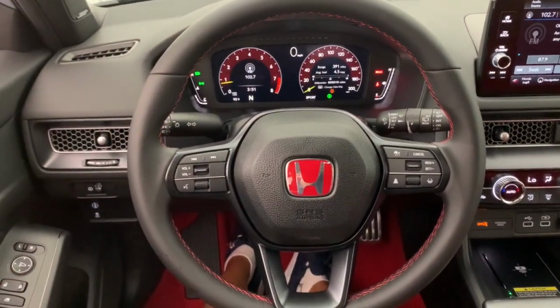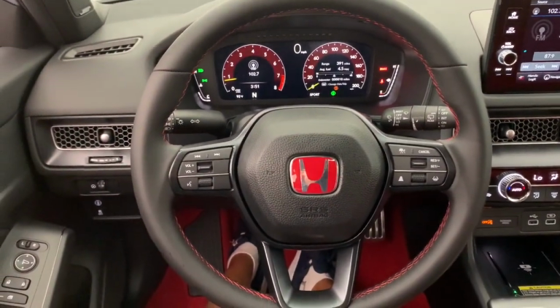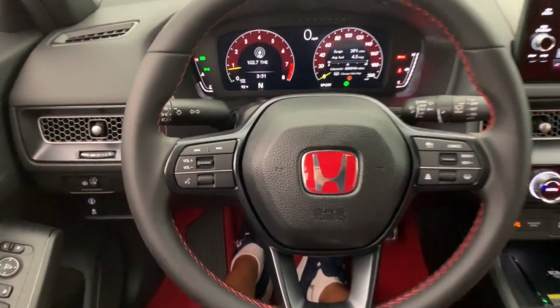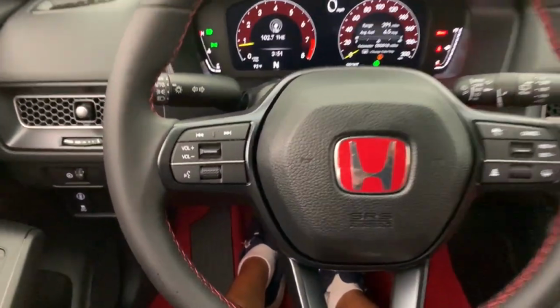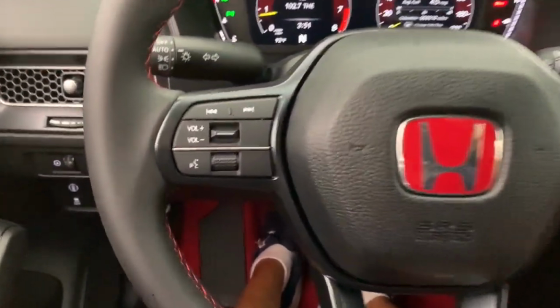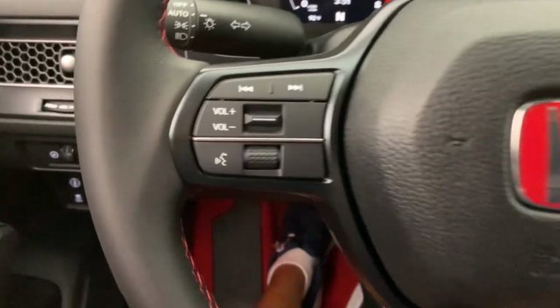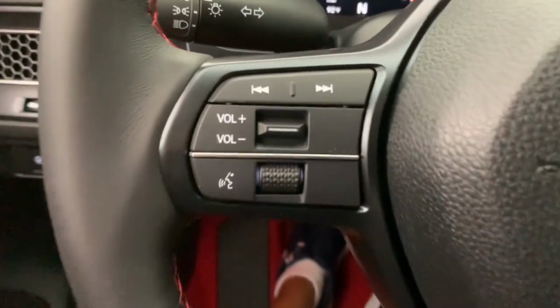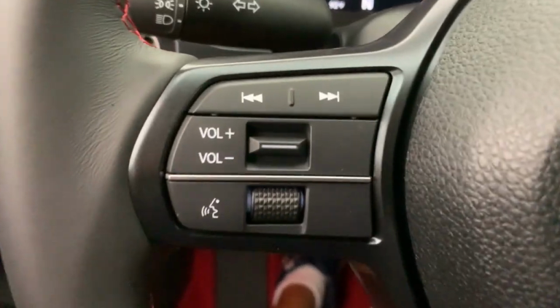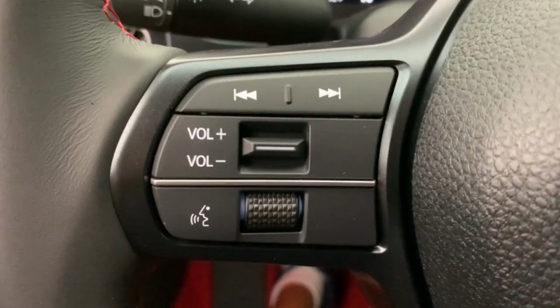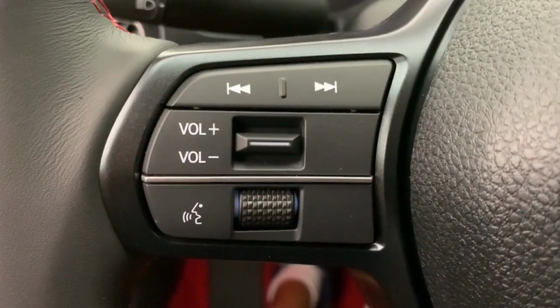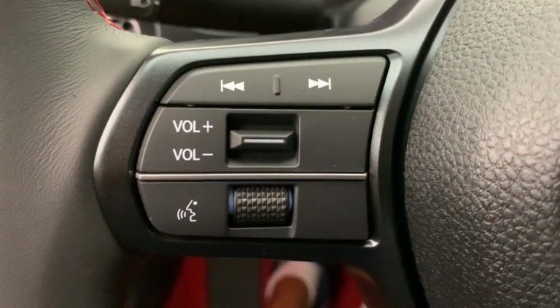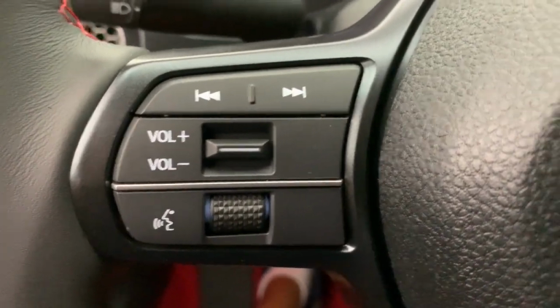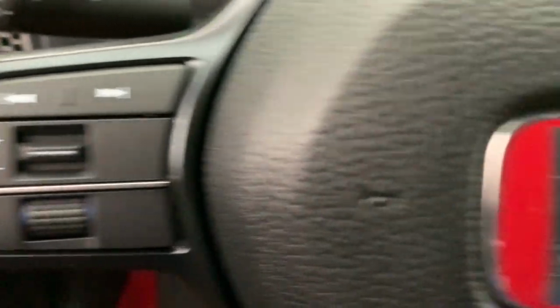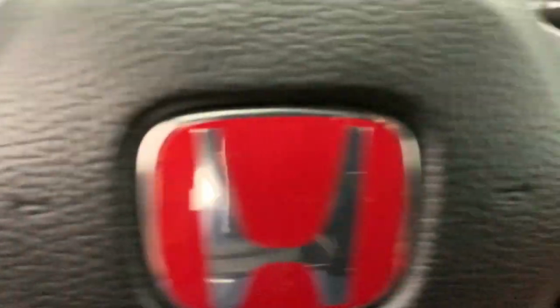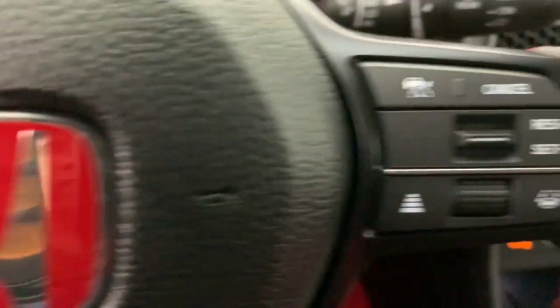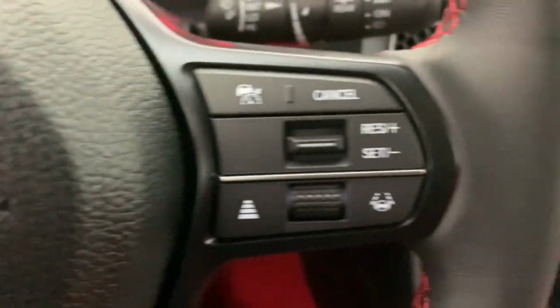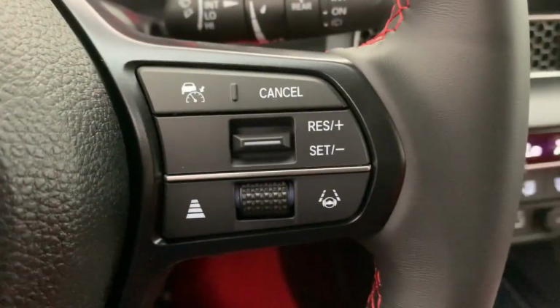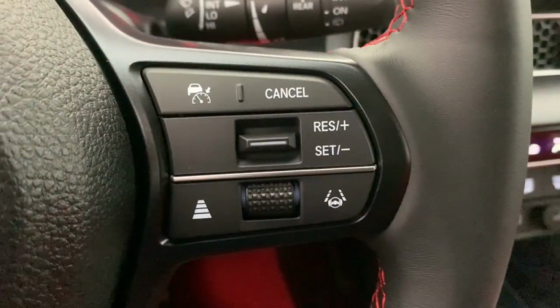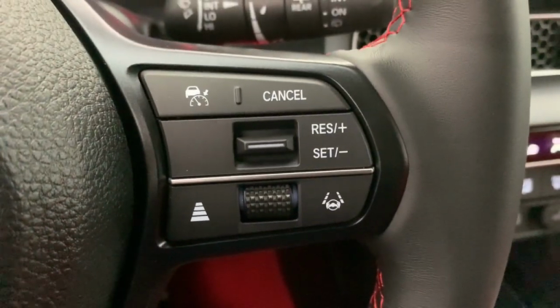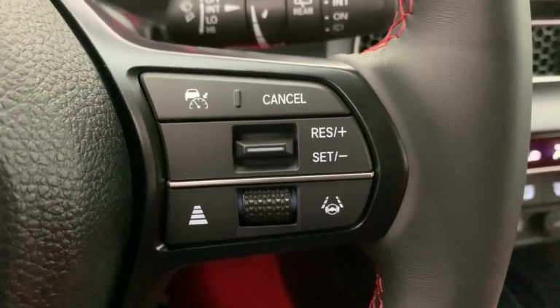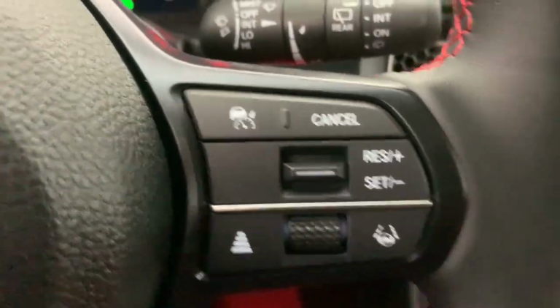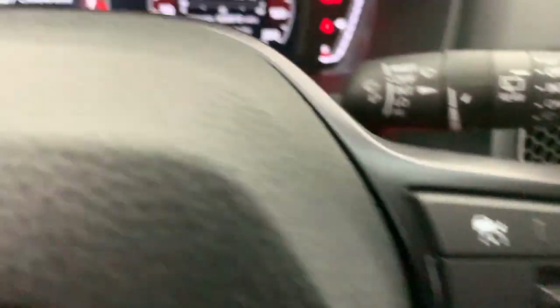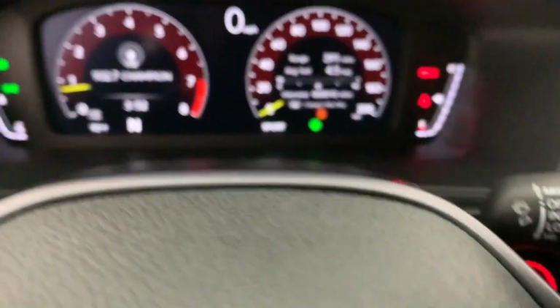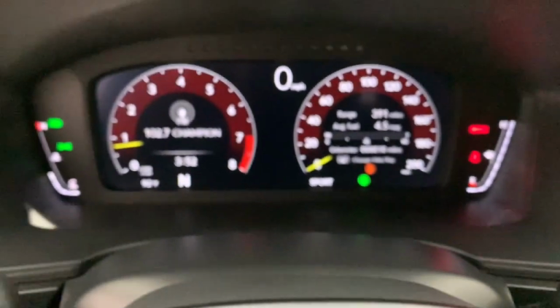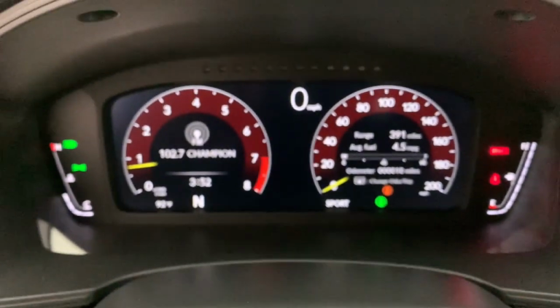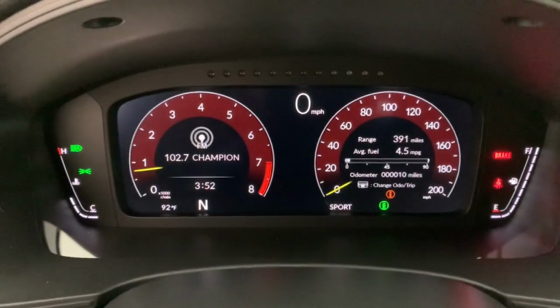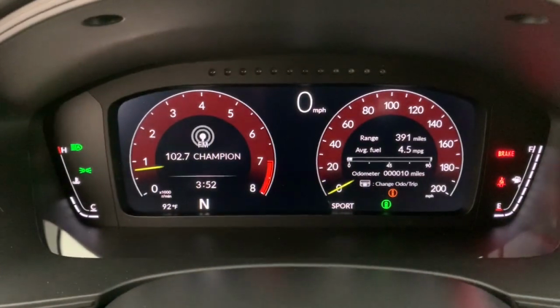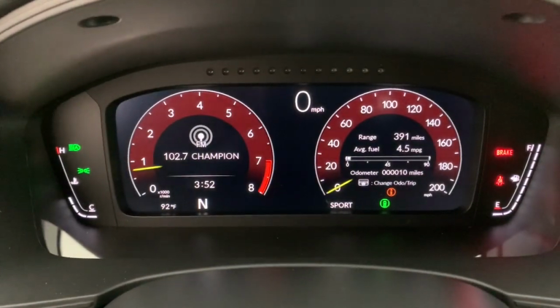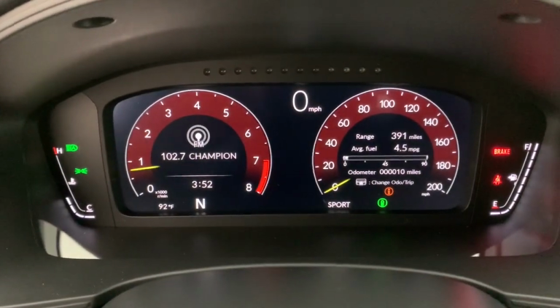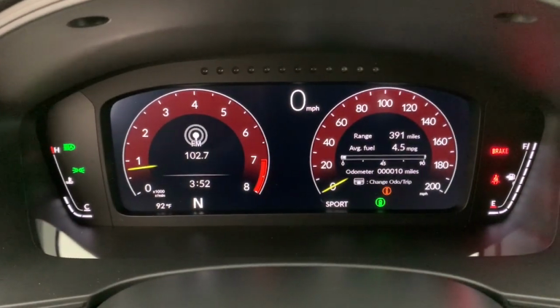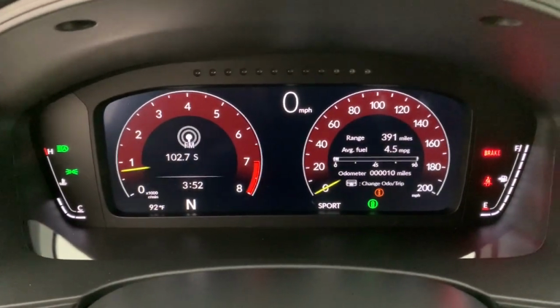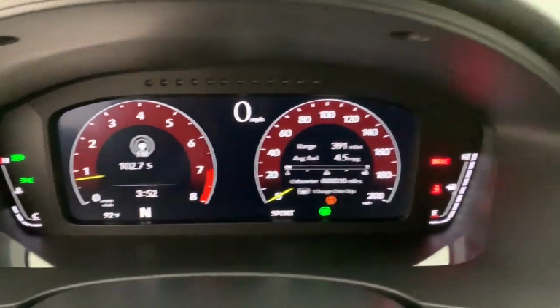Whether you're on the road to work or vying for victory at the track, this turbocharged Honda Civic Type R has your back. Come in today for a test drive.